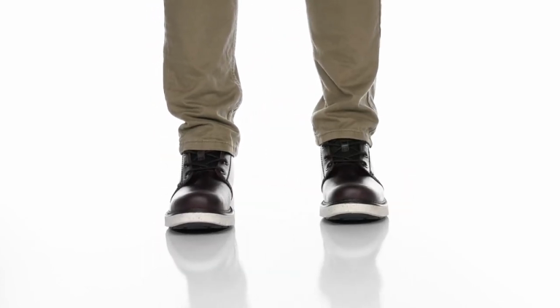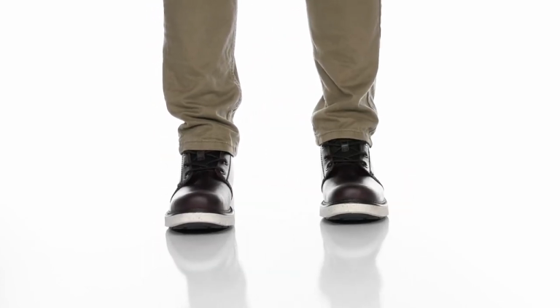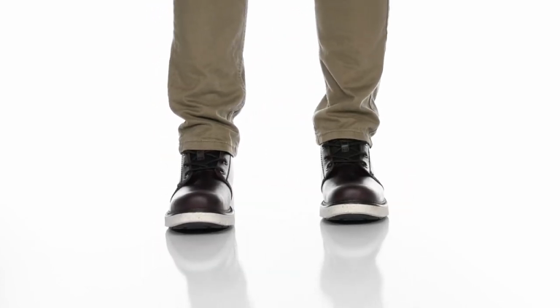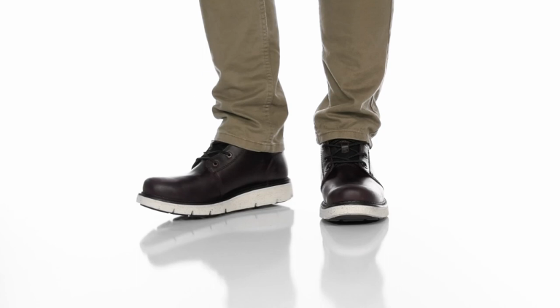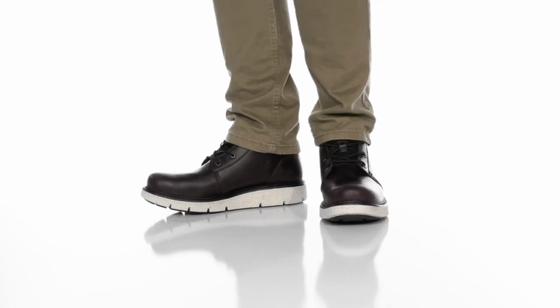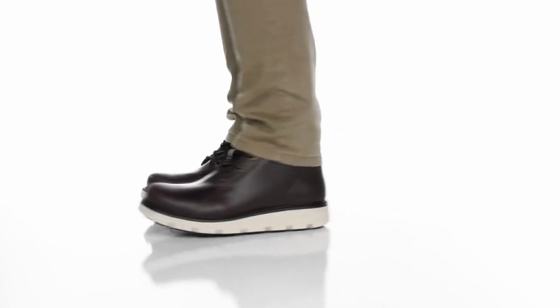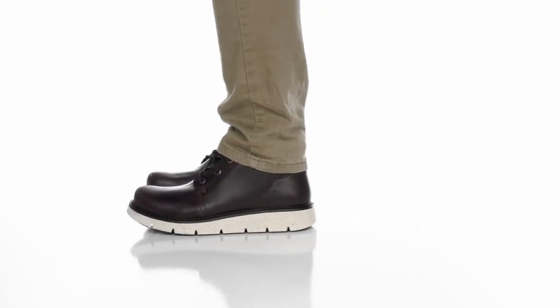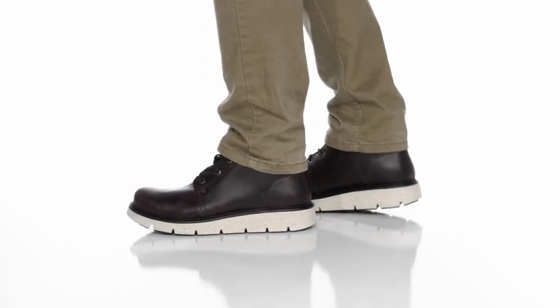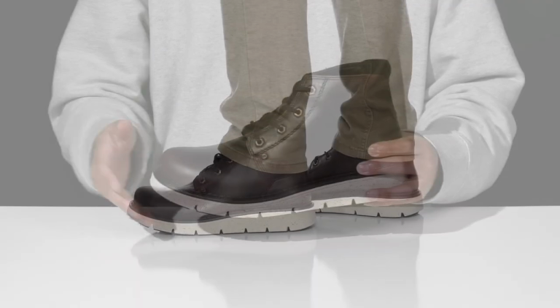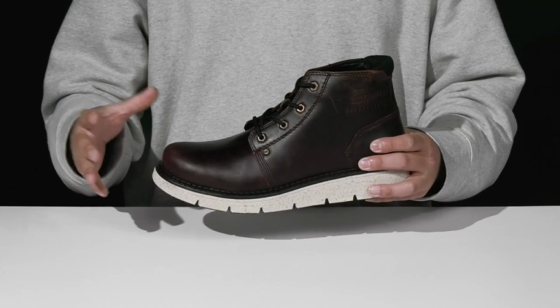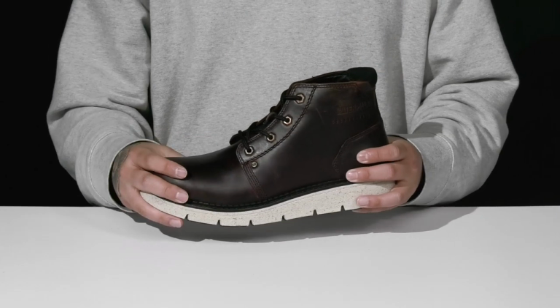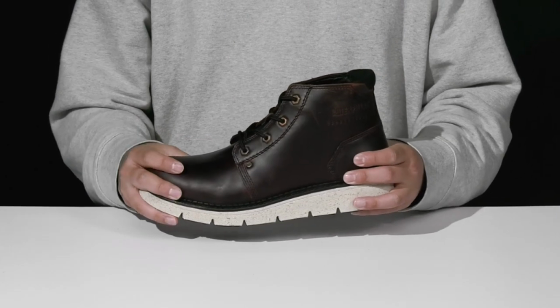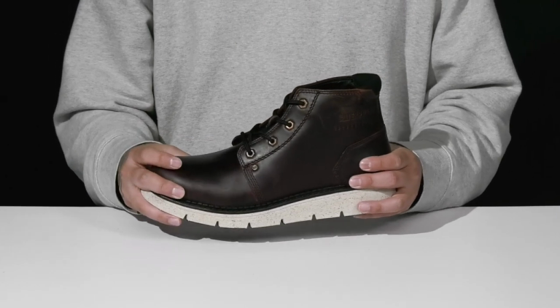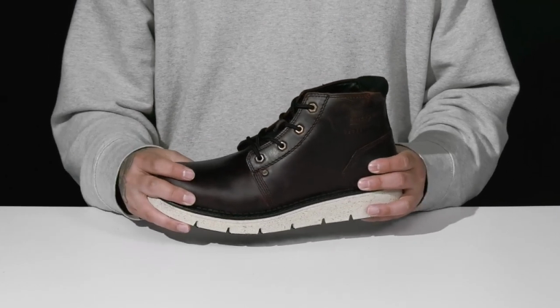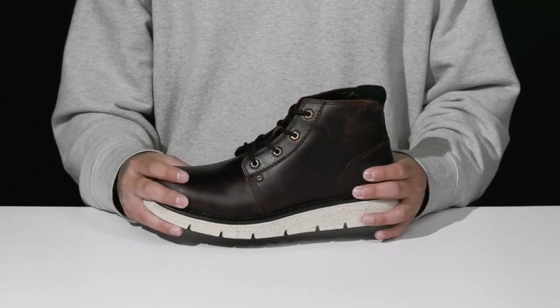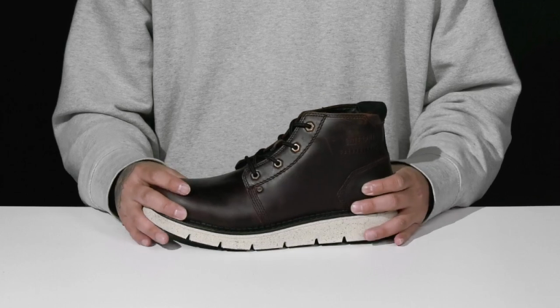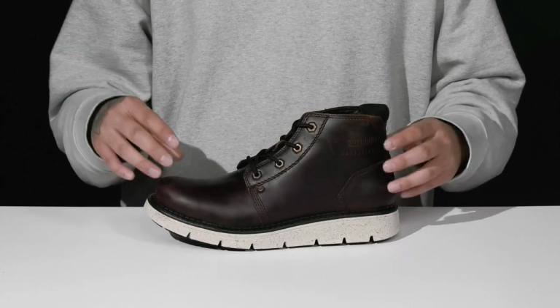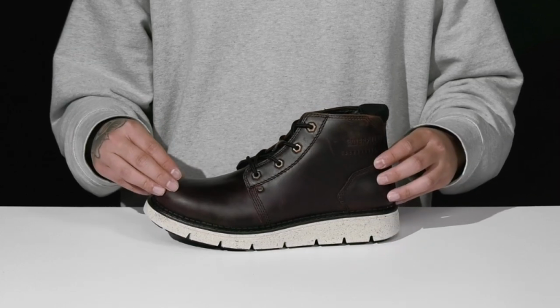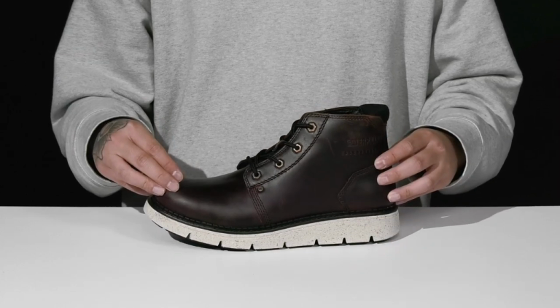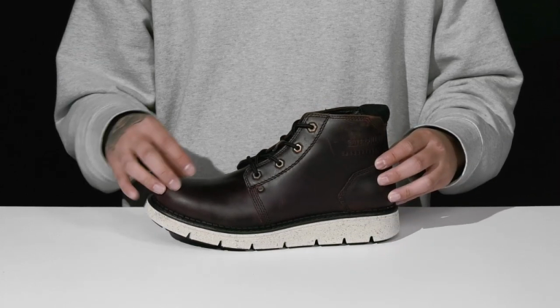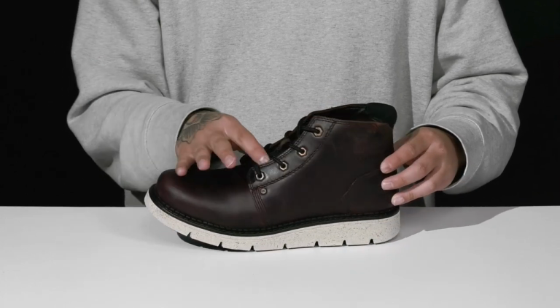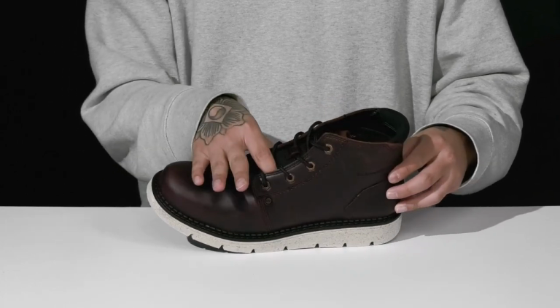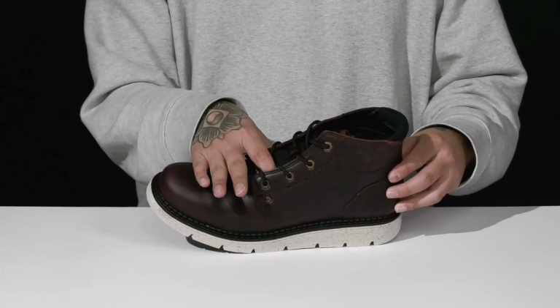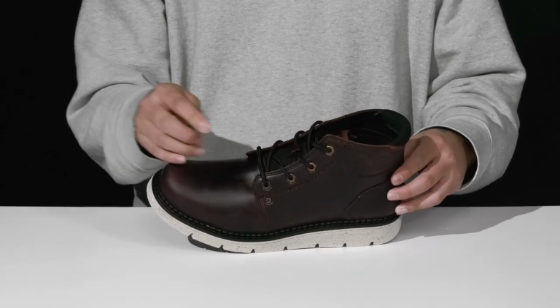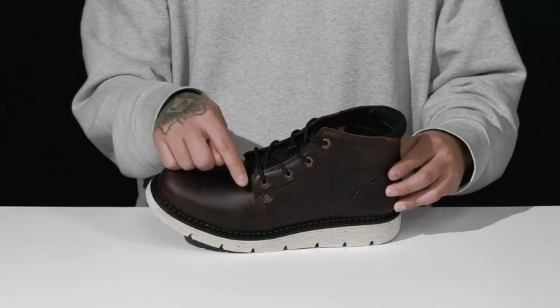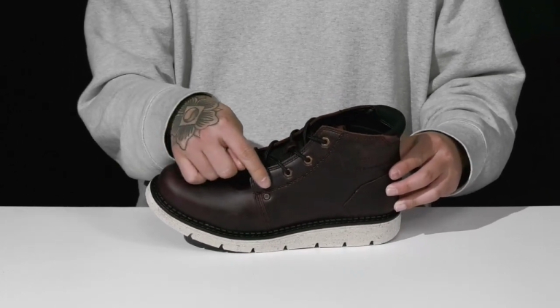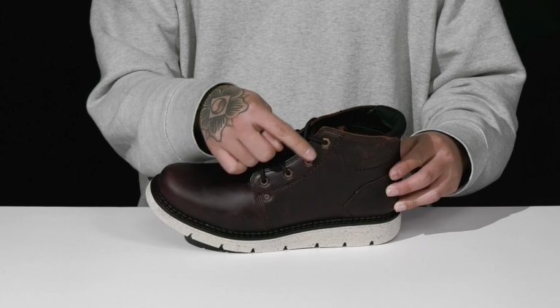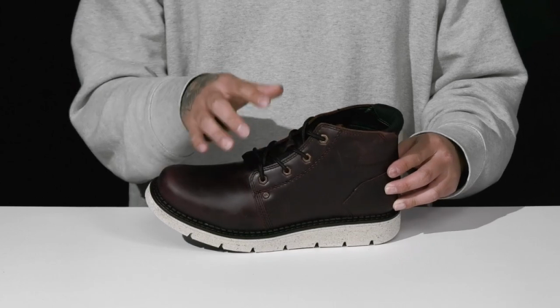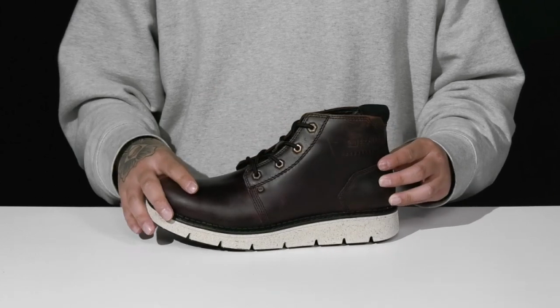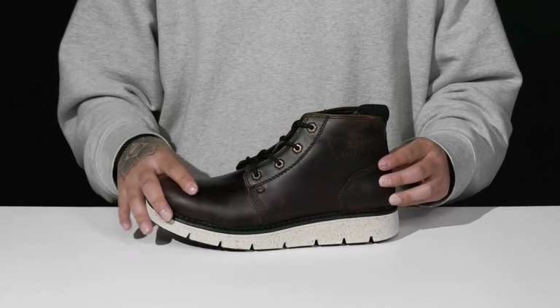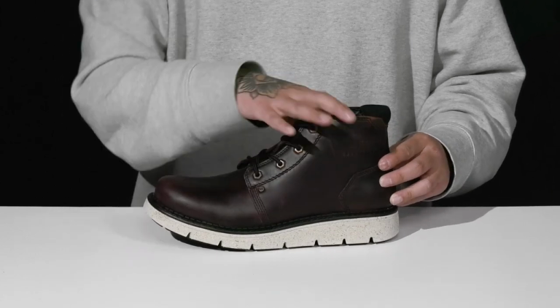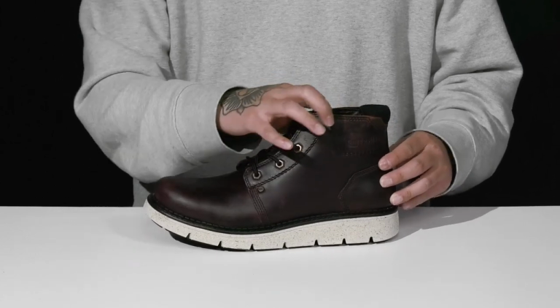The Covert Mid WP from Caterpillar is a great work boot made with a waterproof construction to keep your feet dry and comfortable as you're working. It has a leather upper that's very durable, gusseting on the tongue to keep out debris, and a traditional lace-up design that goes all the way up for a secure fit.